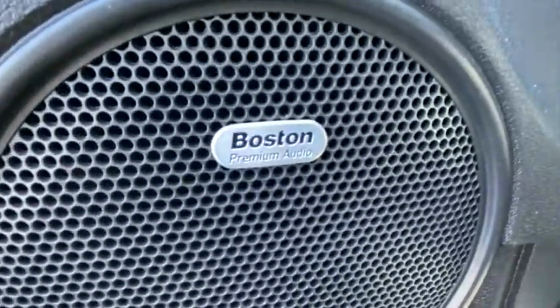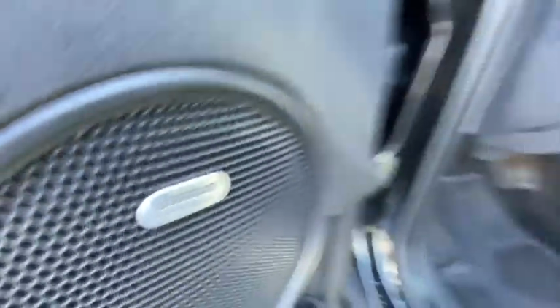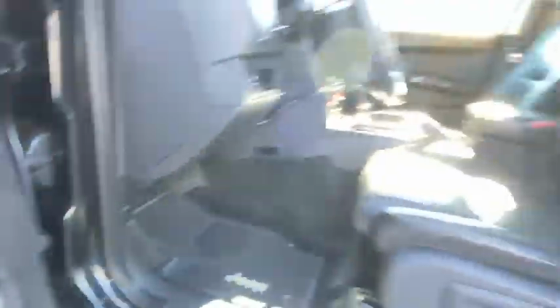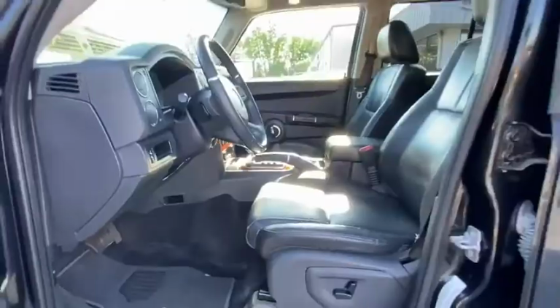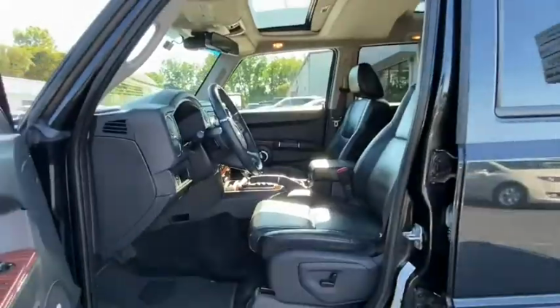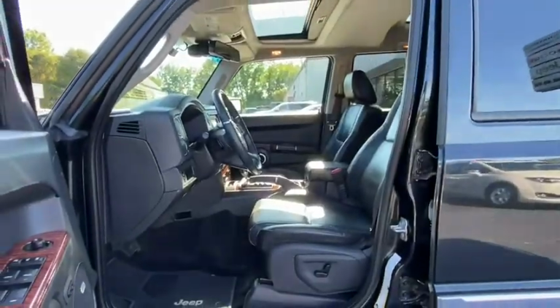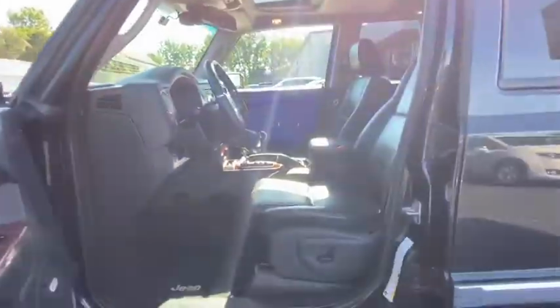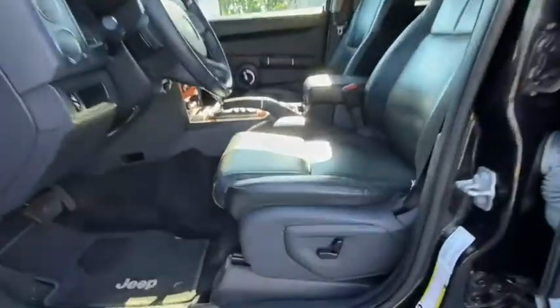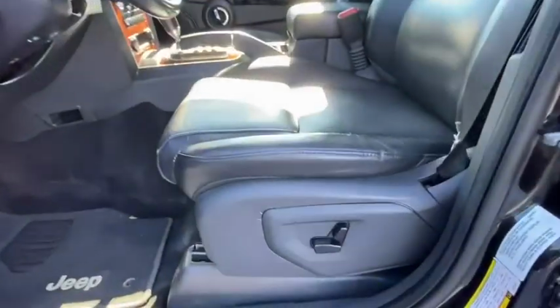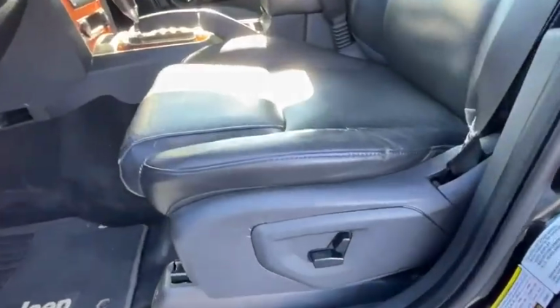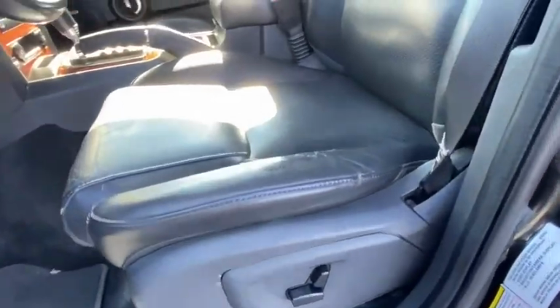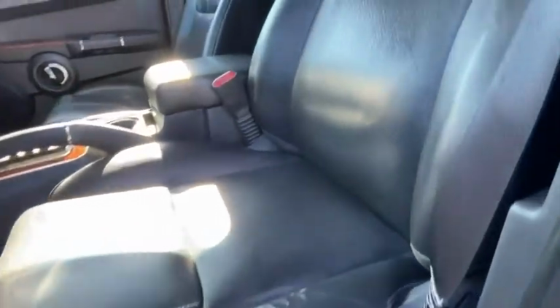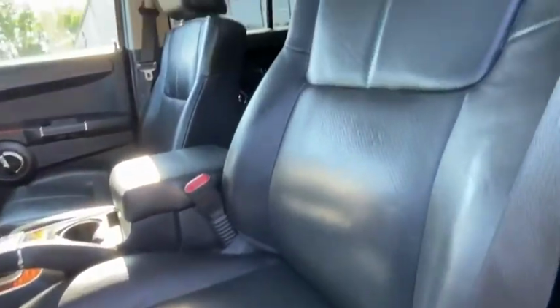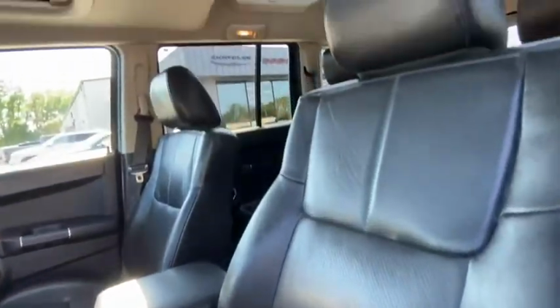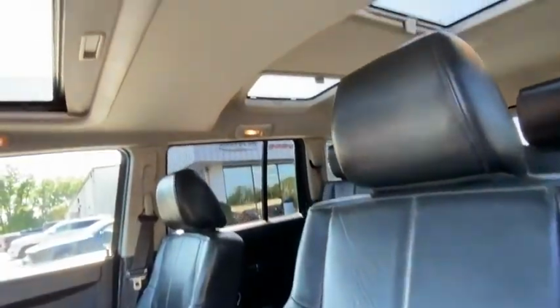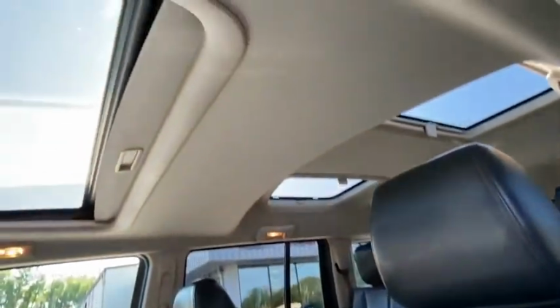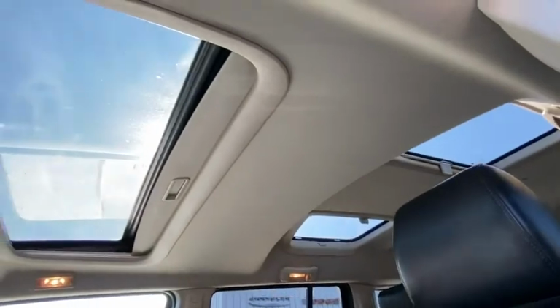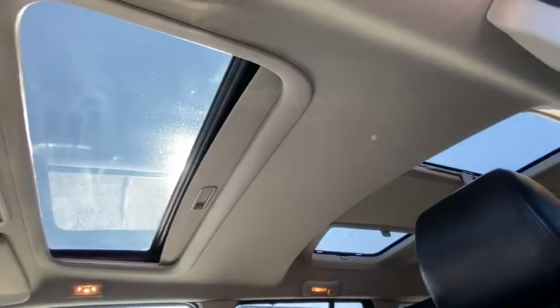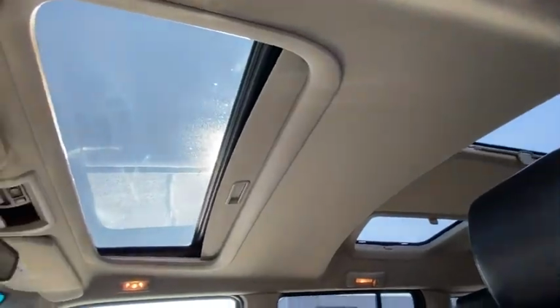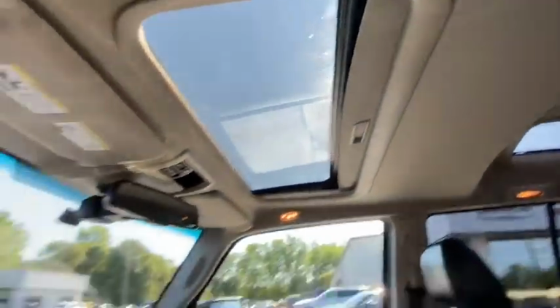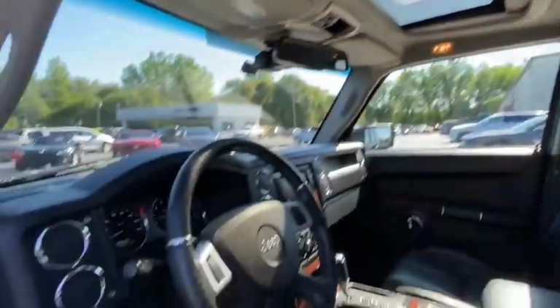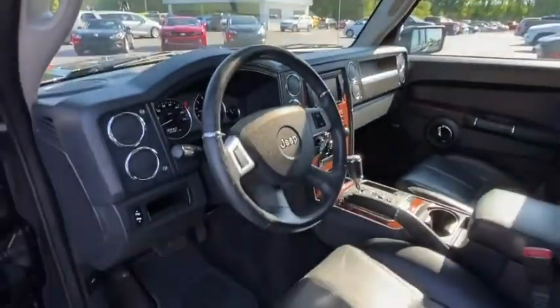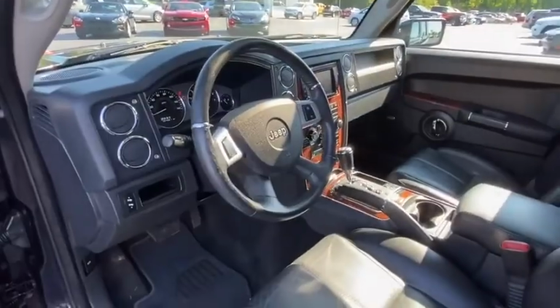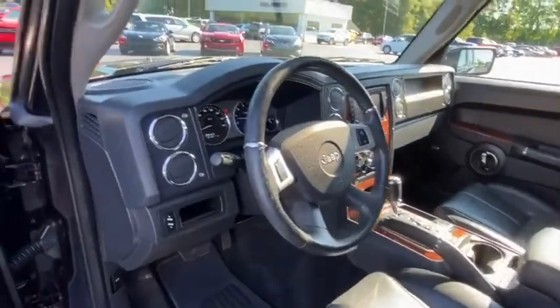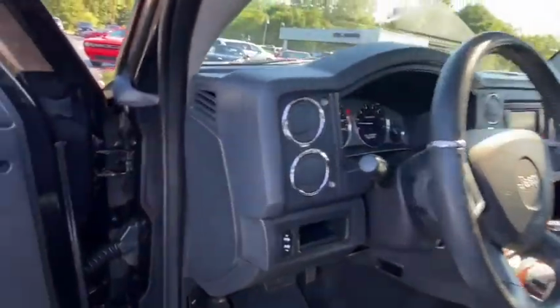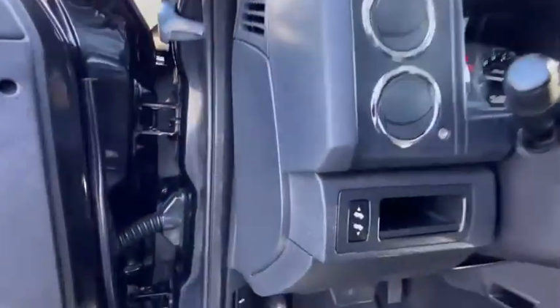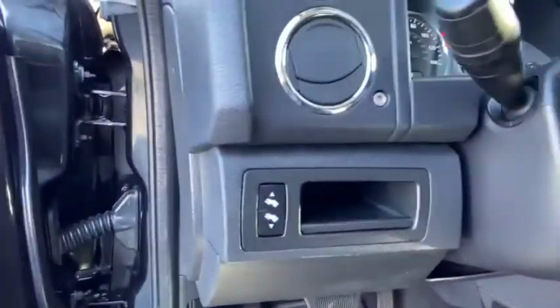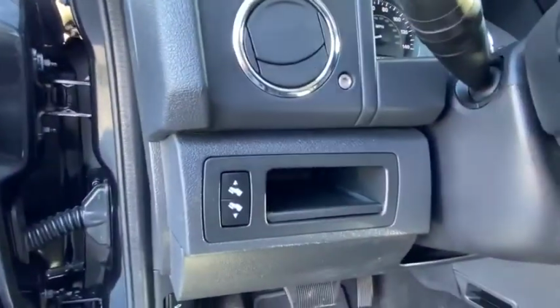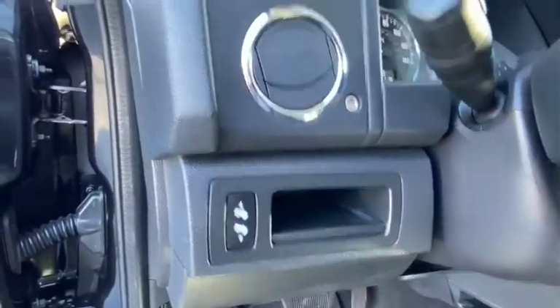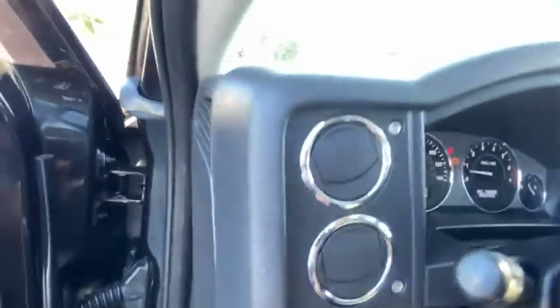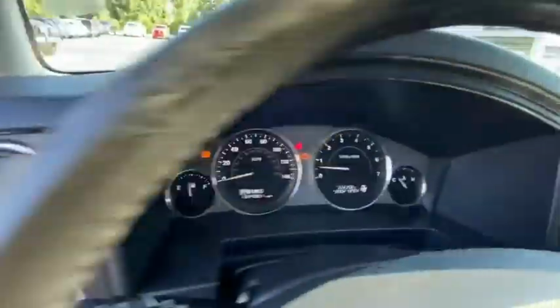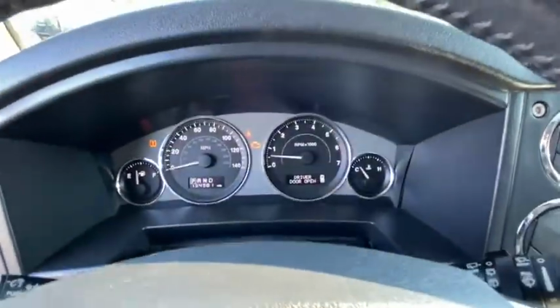Universal garage door opener, power windows, compass, electronic stability control, CD player, heated front seat, trip computer, rear window defroster, security system, fog lights, remote keyless entry.